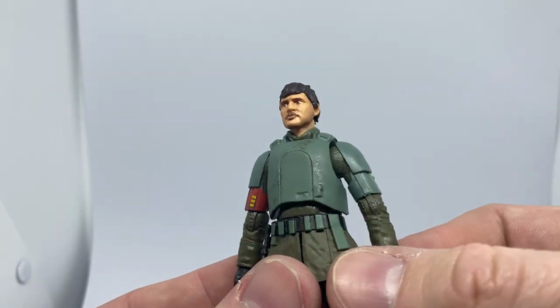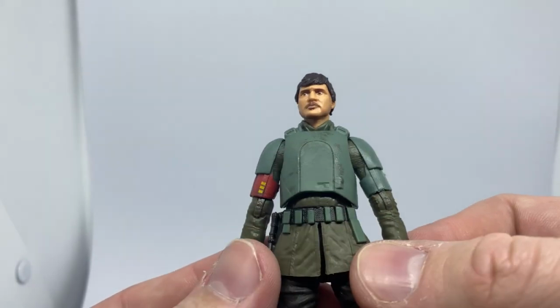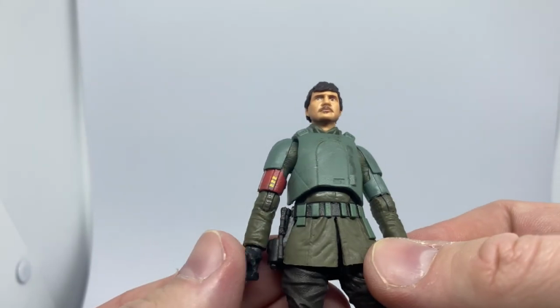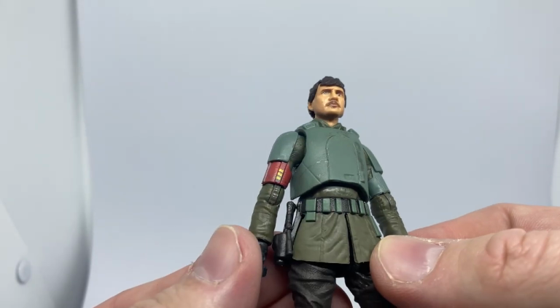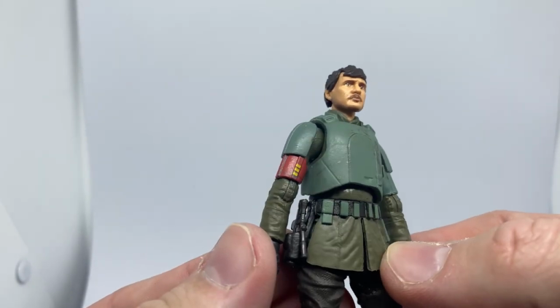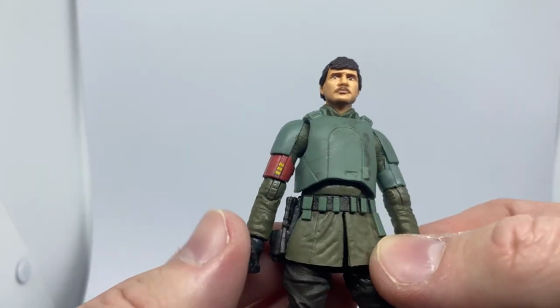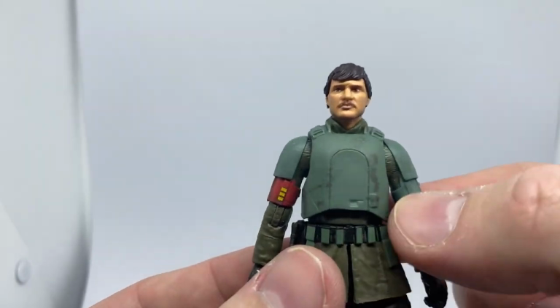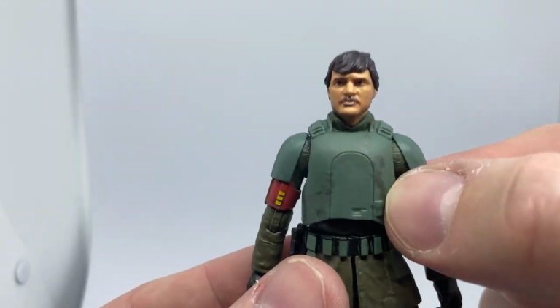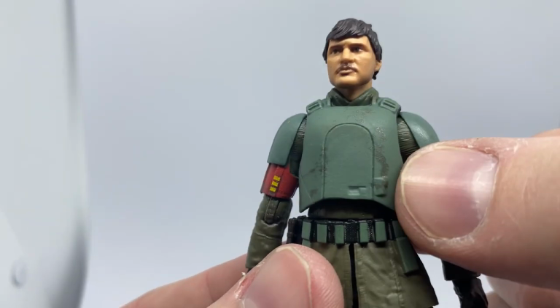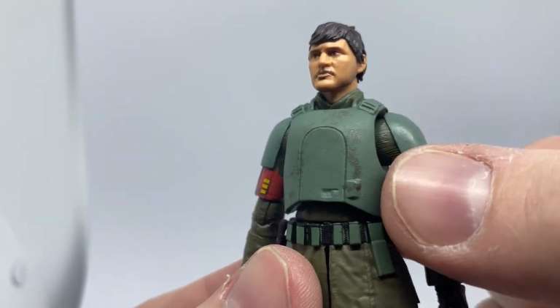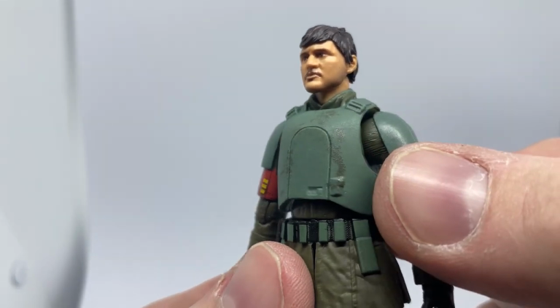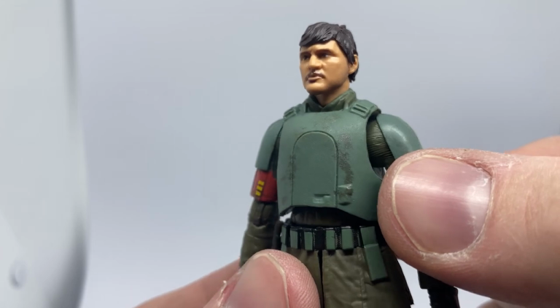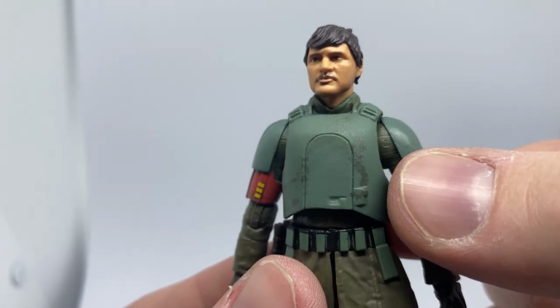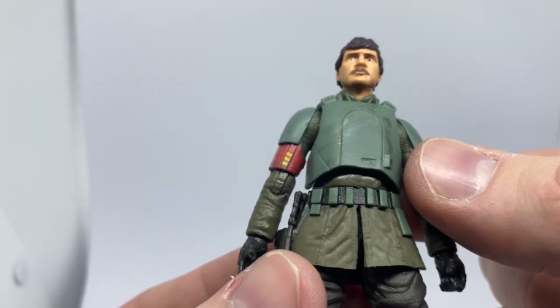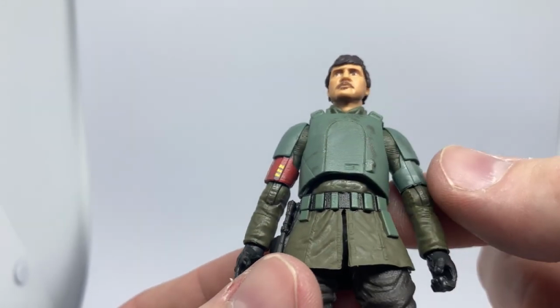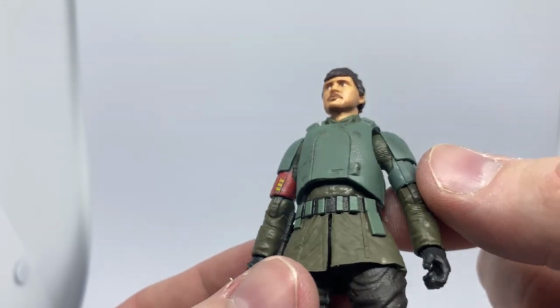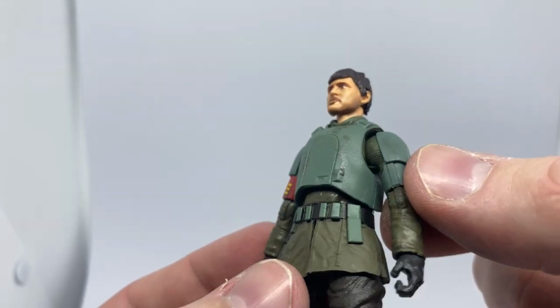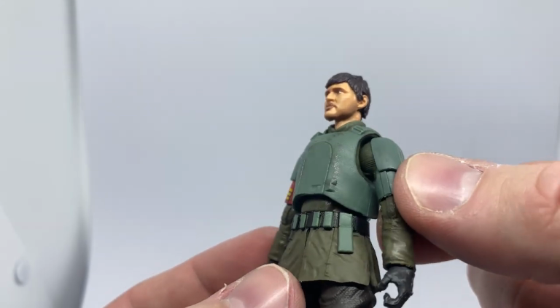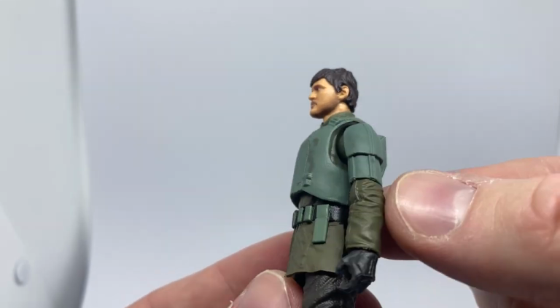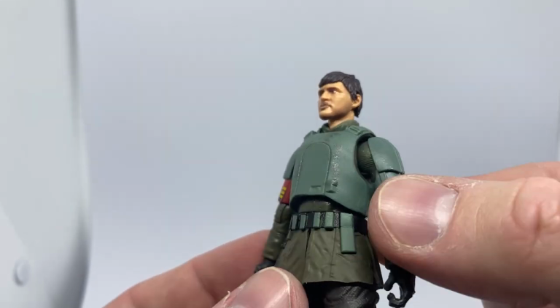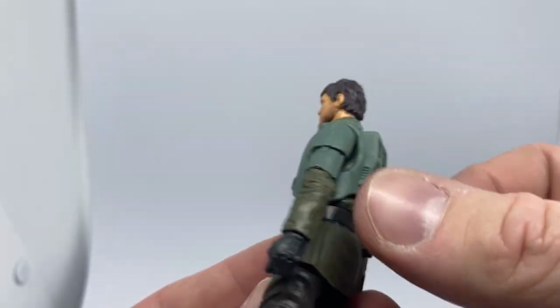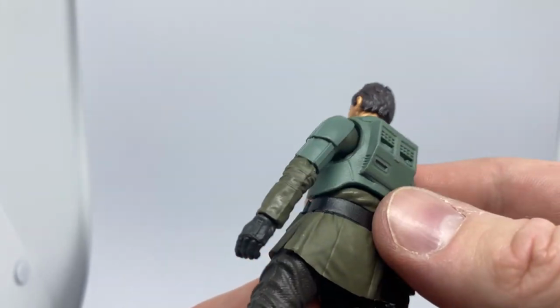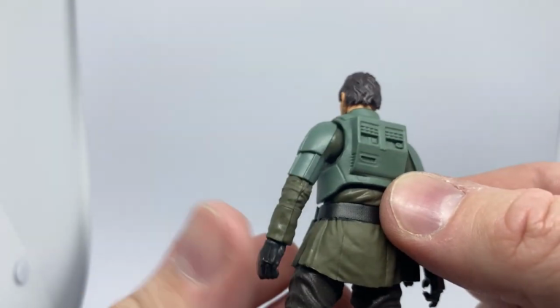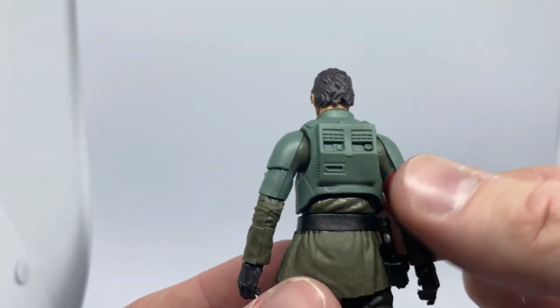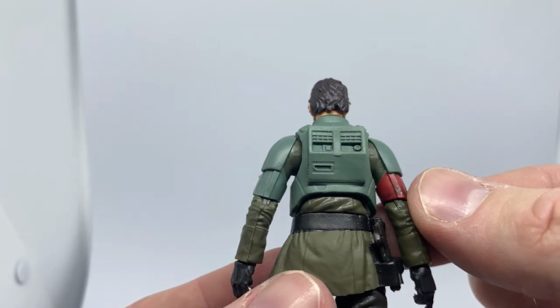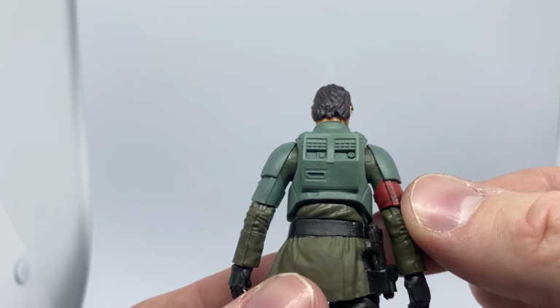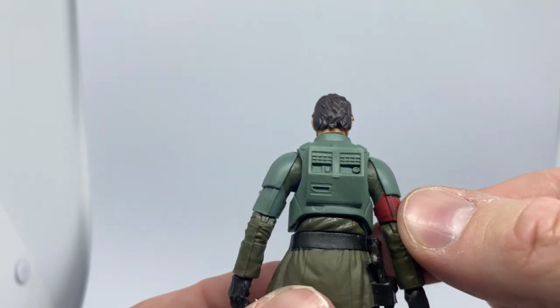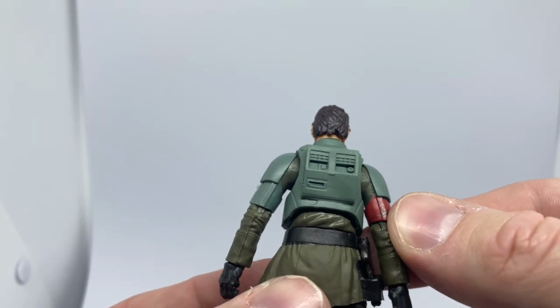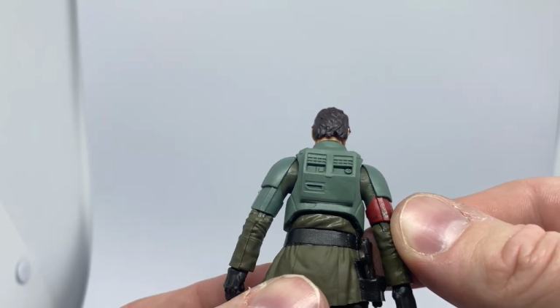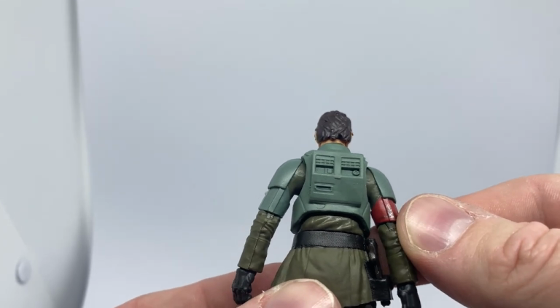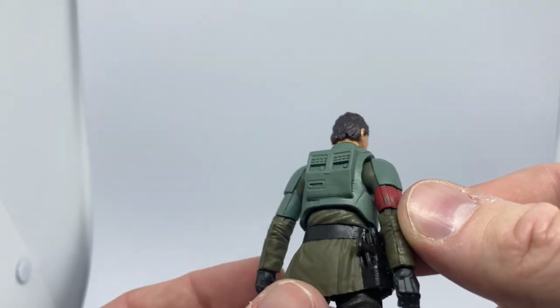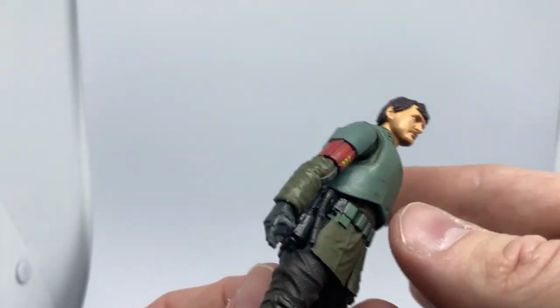Again, the weathering detail on the armor looks nice — really well done, sculpted beautifully, nice articulation.